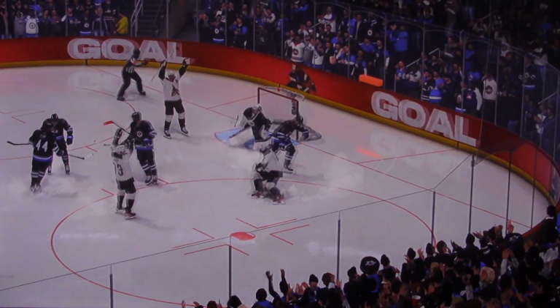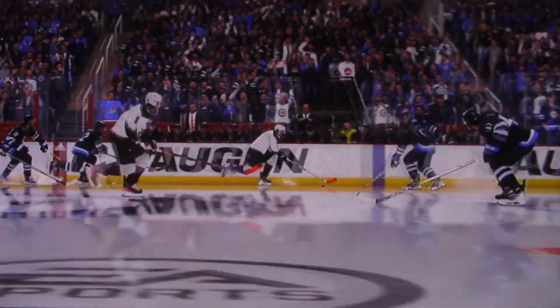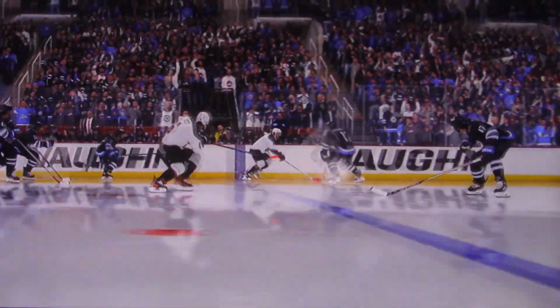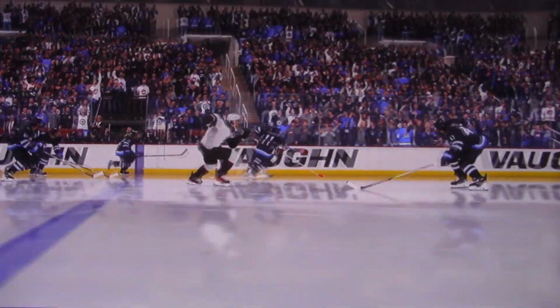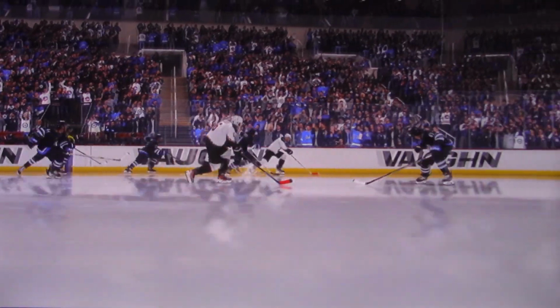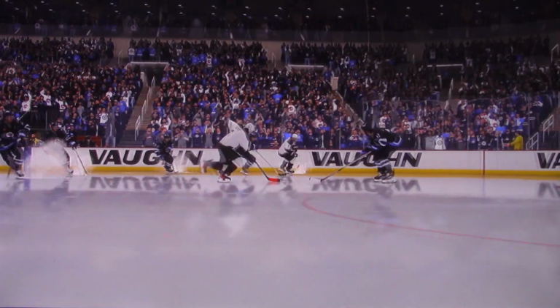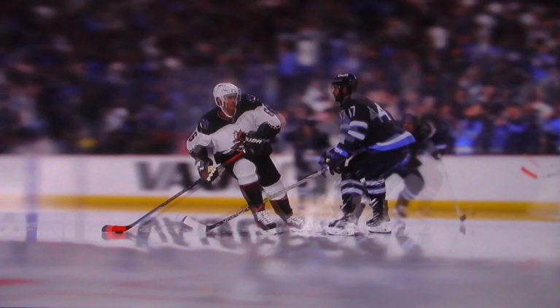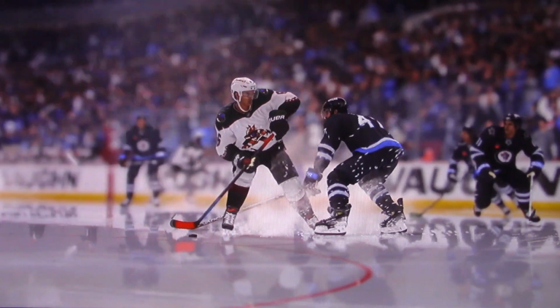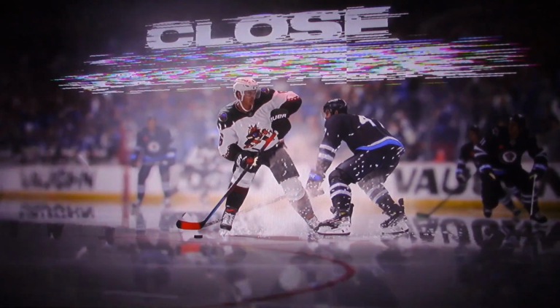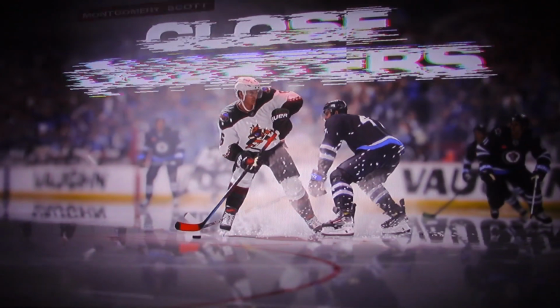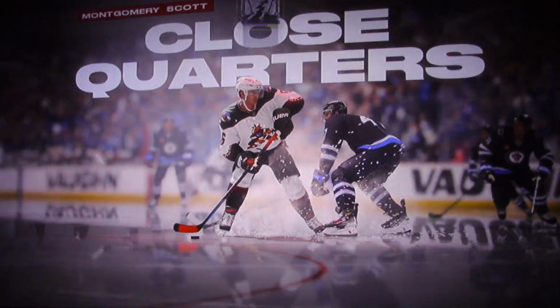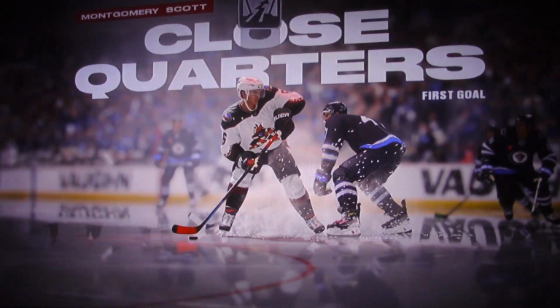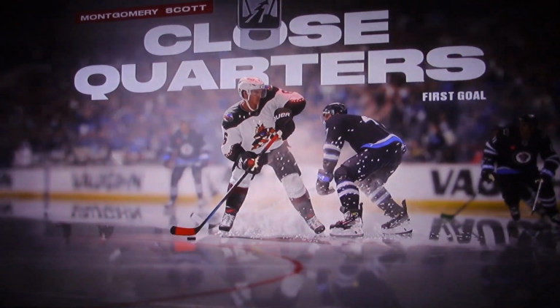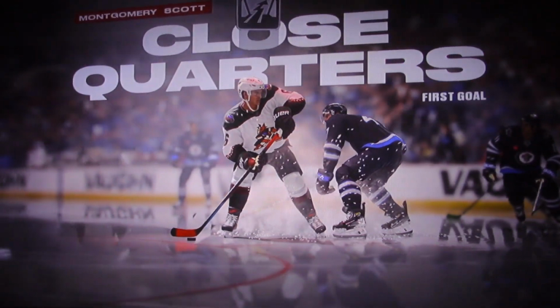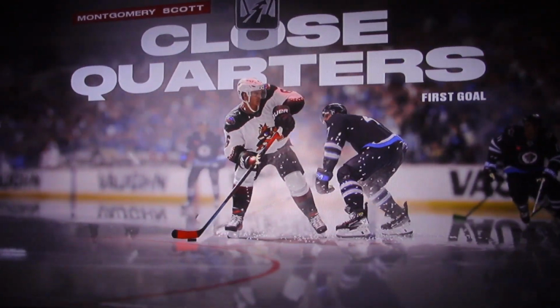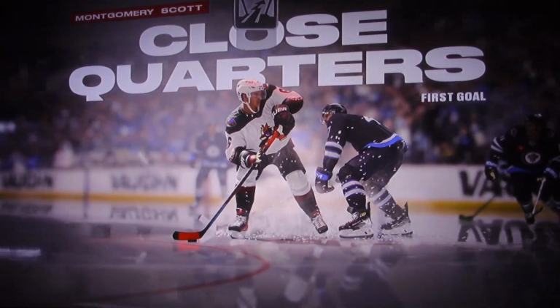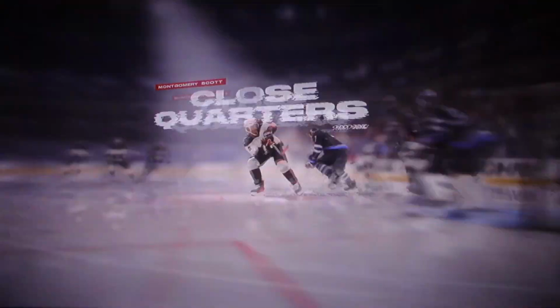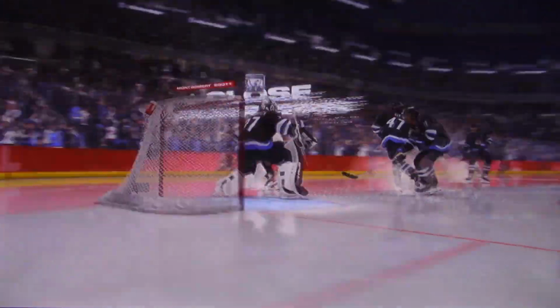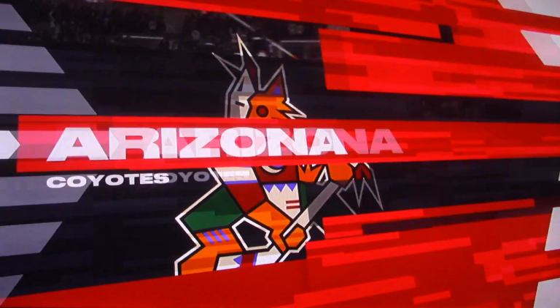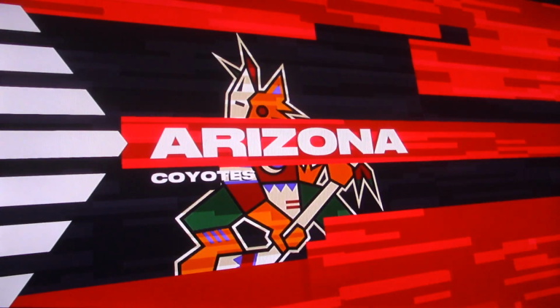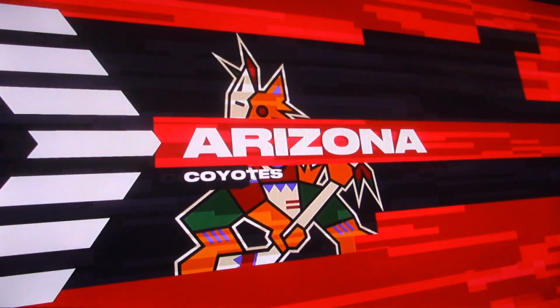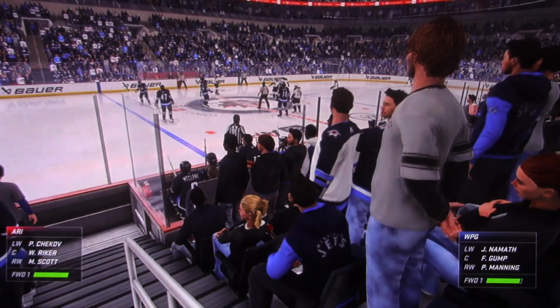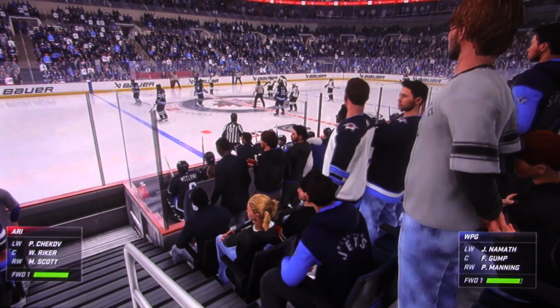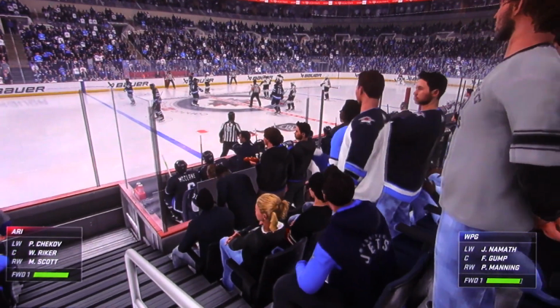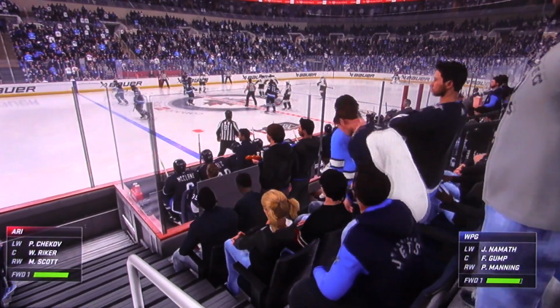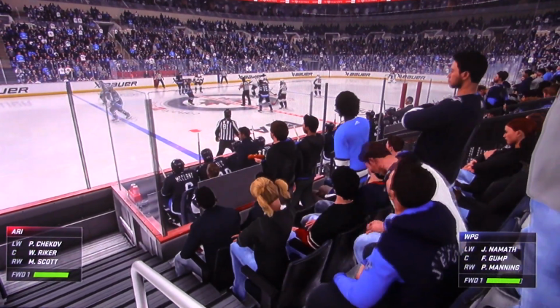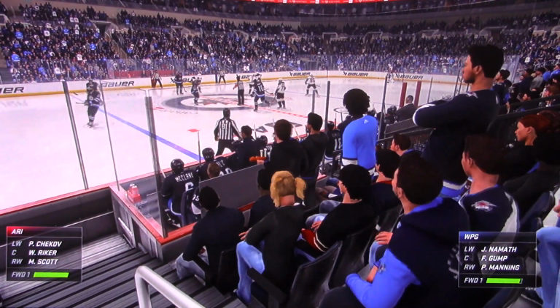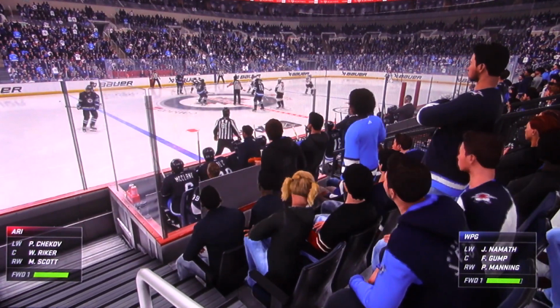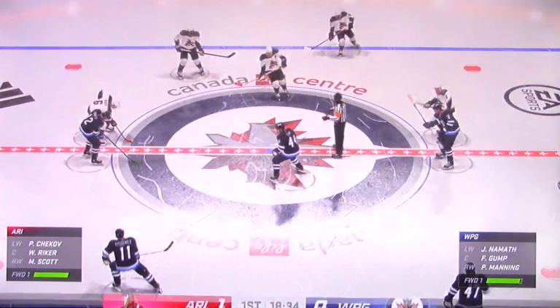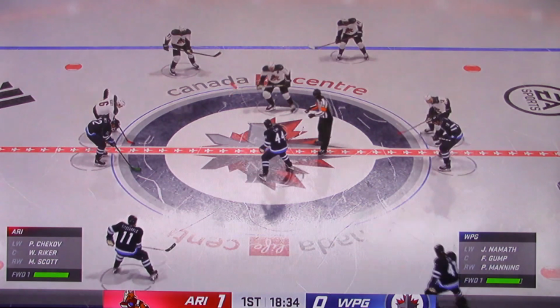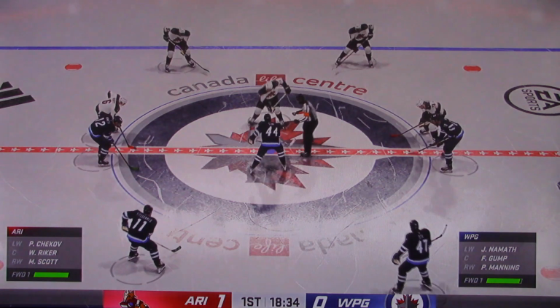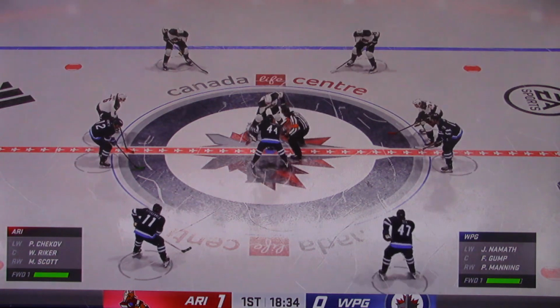James battling for position. Quick hands to be able to get on the puck and quickly release it — an accurate shot in tight. The Coyotes couldn't have asked for a better start here tonight as they are on the board still early in the first.